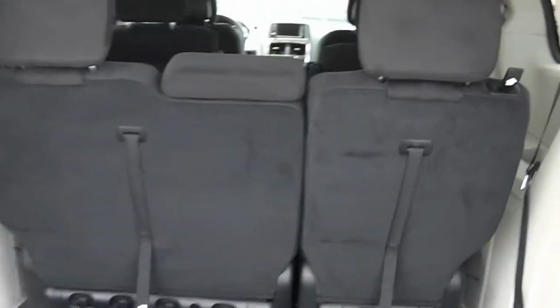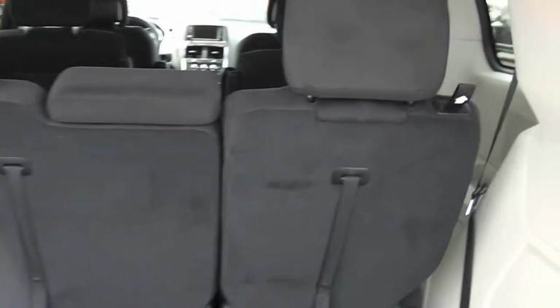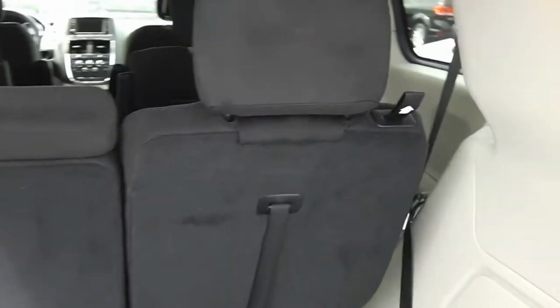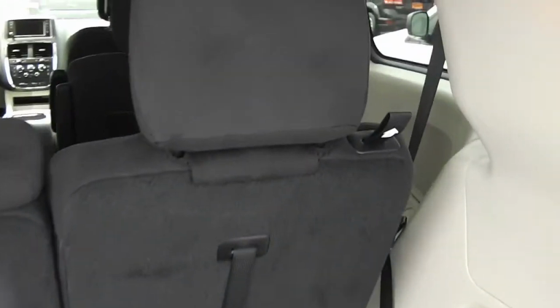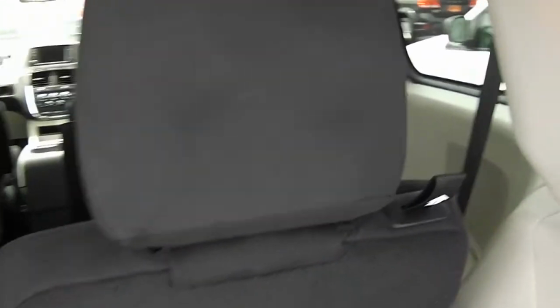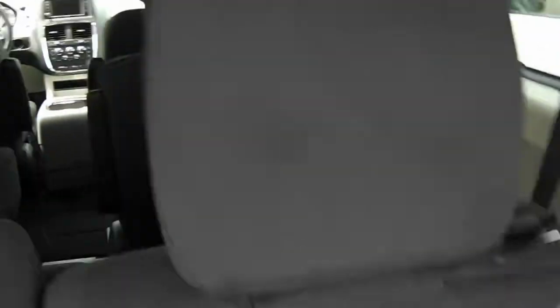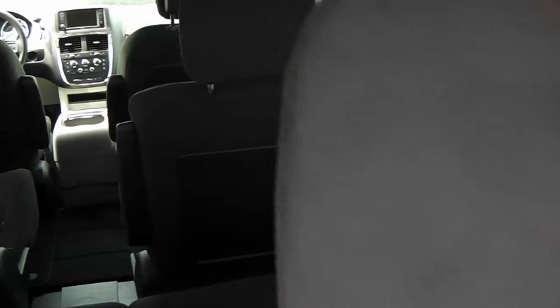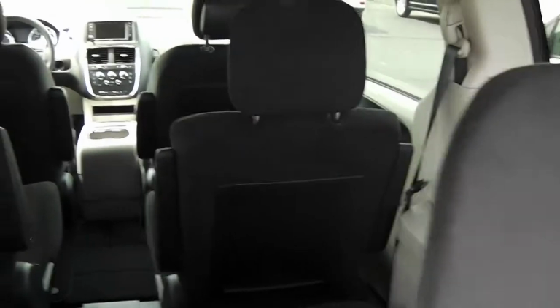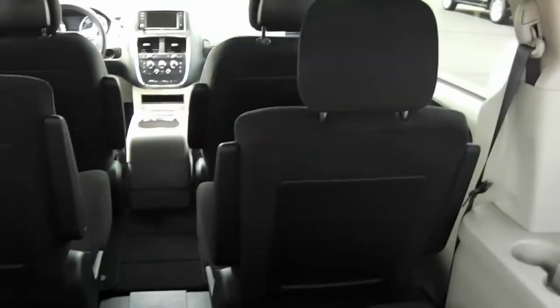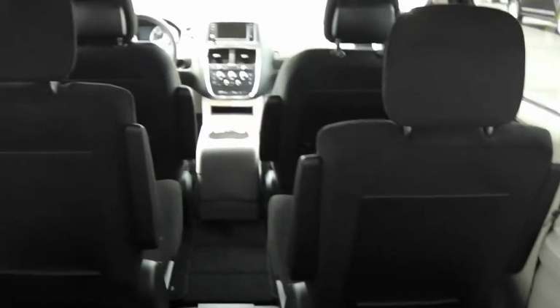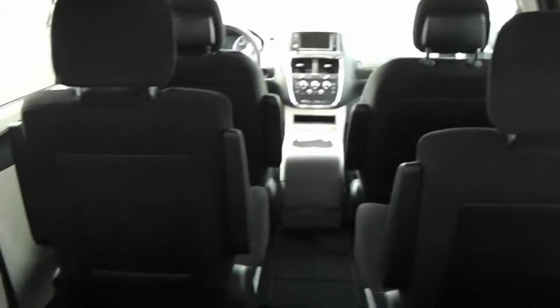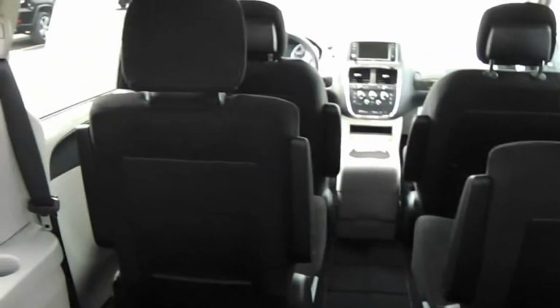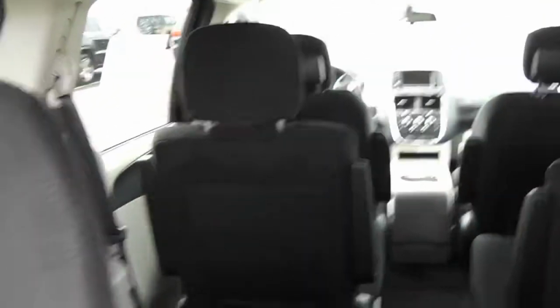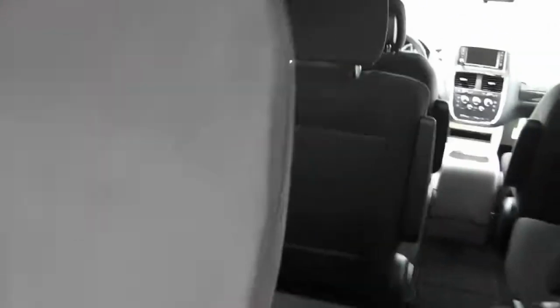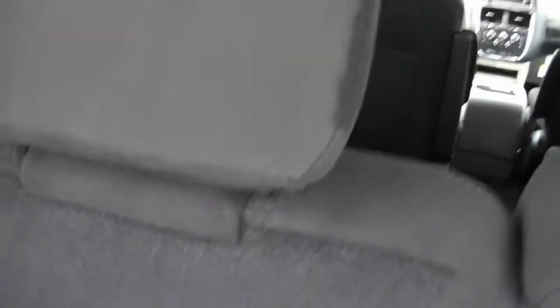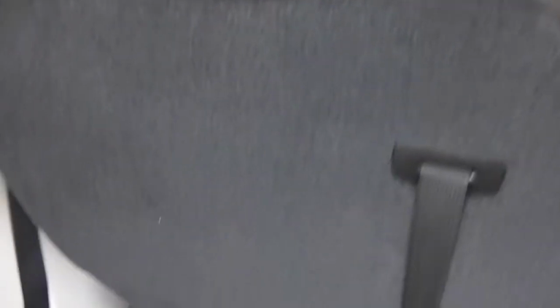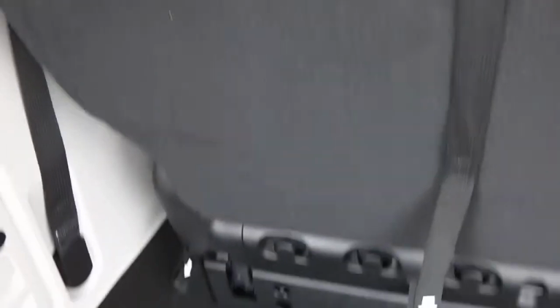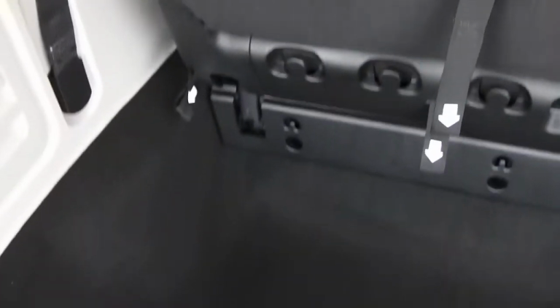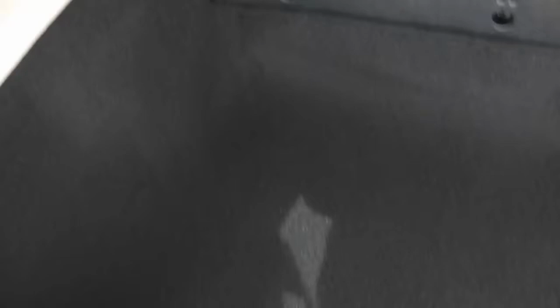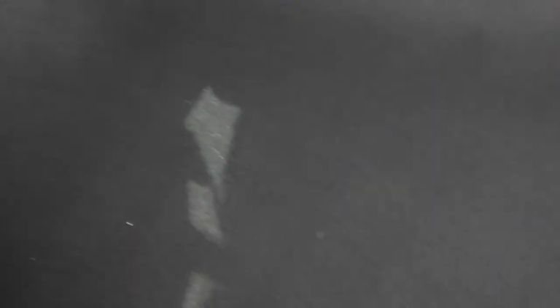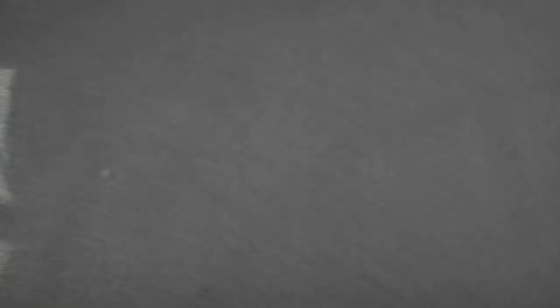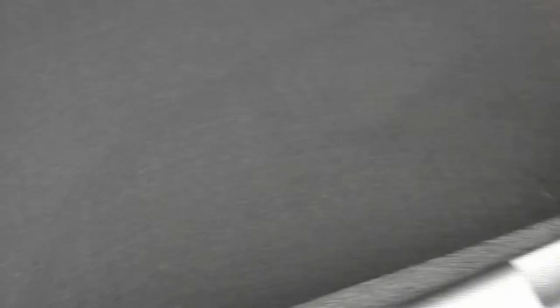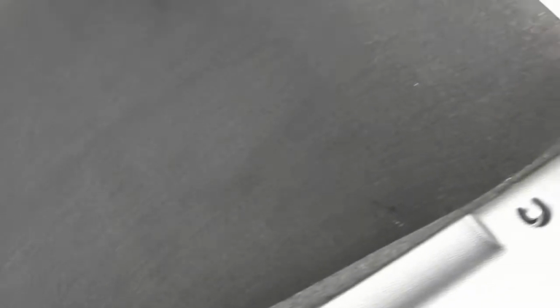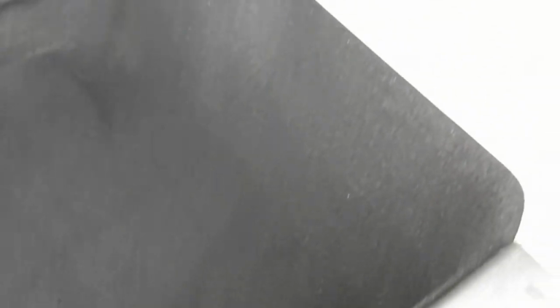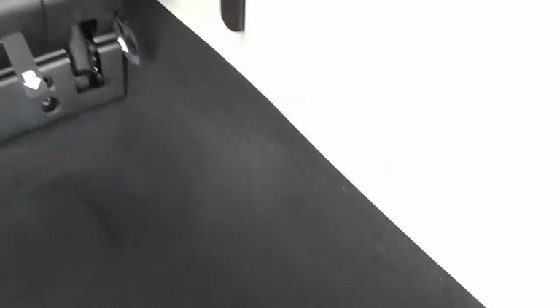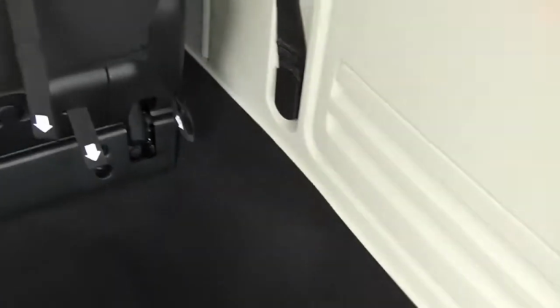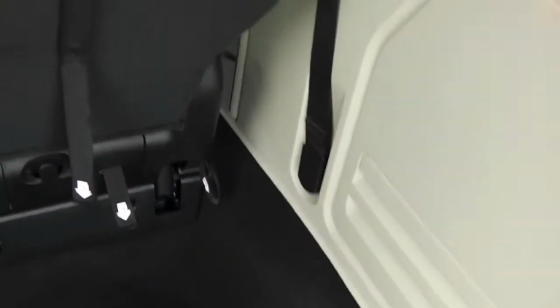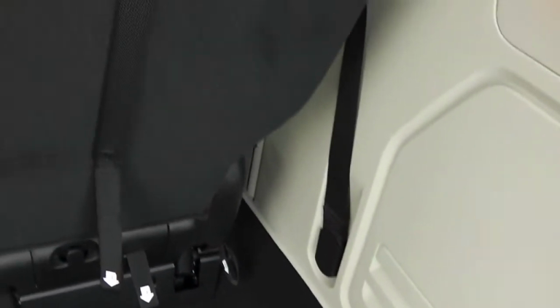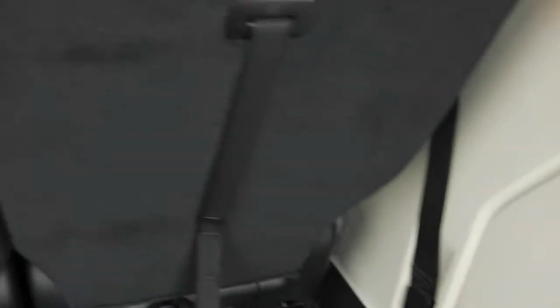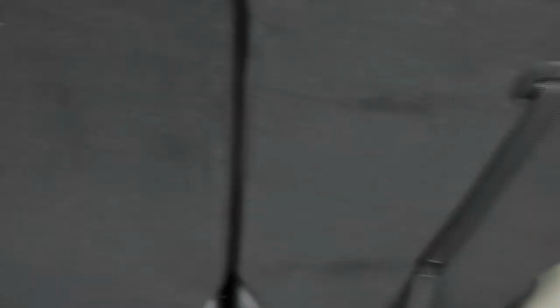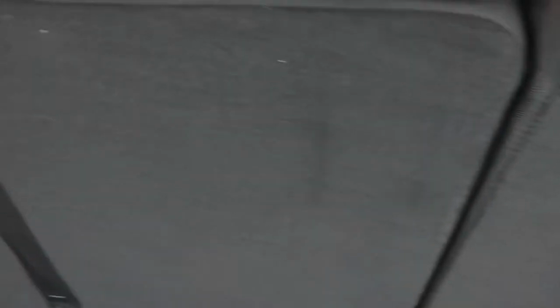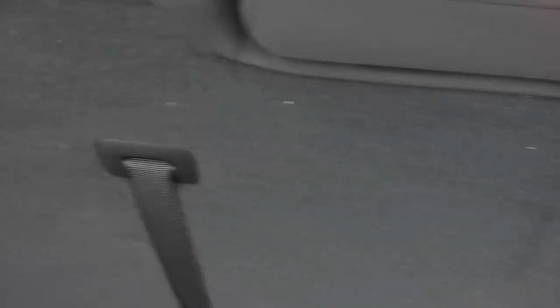These vans are so versatile. You've got lots of passenger room and cargo hauling area — great for trips and family events.